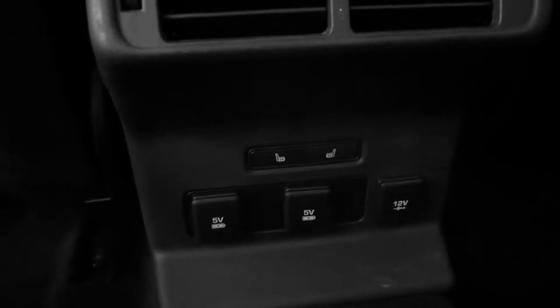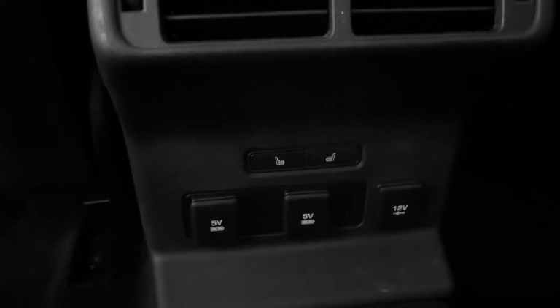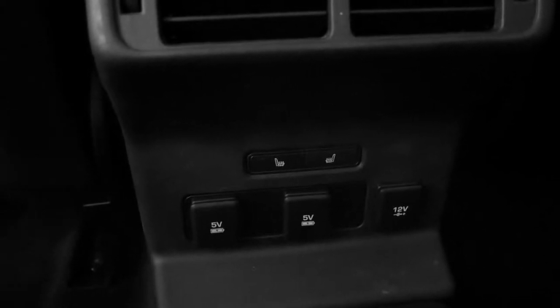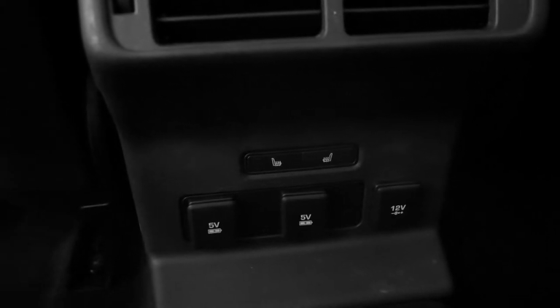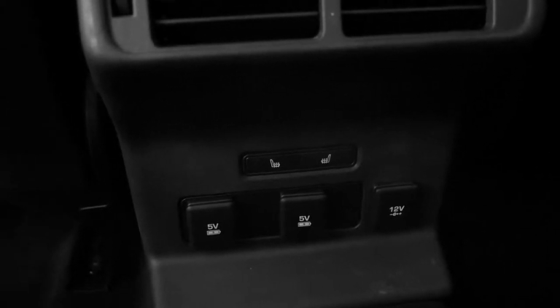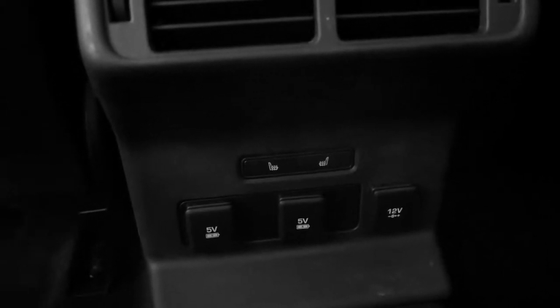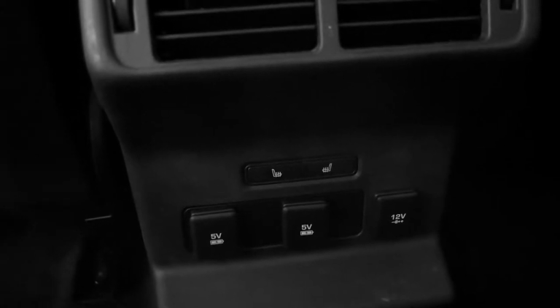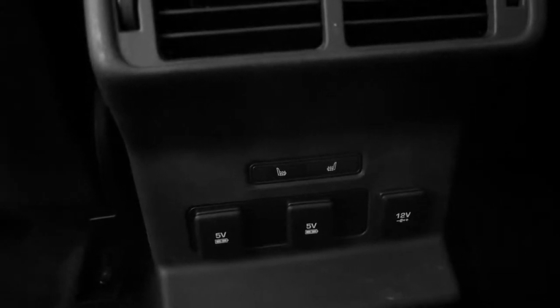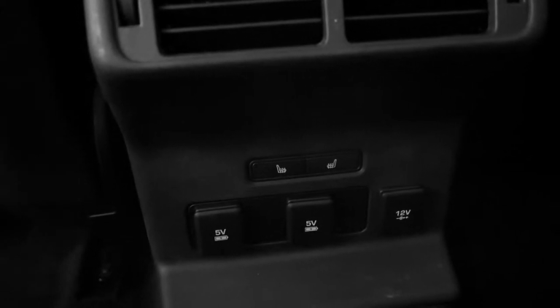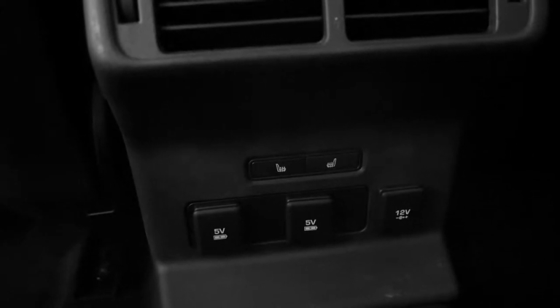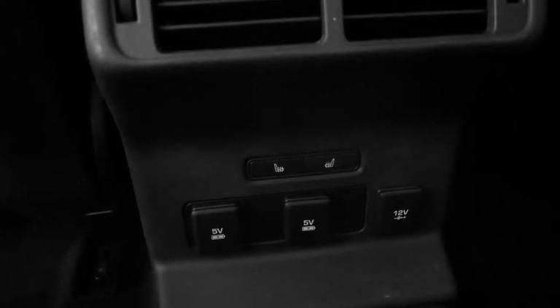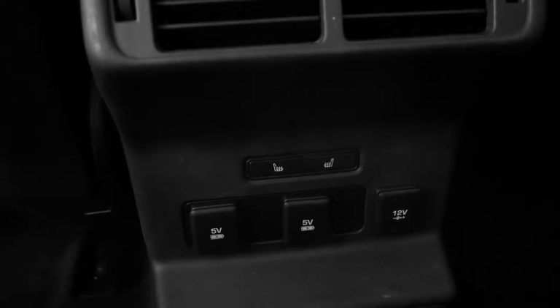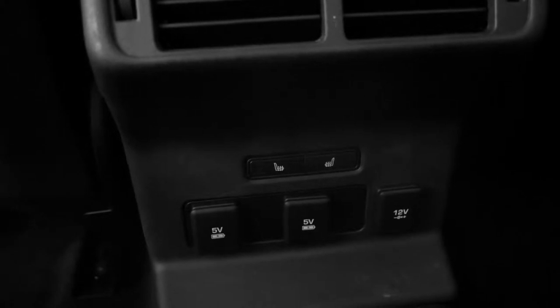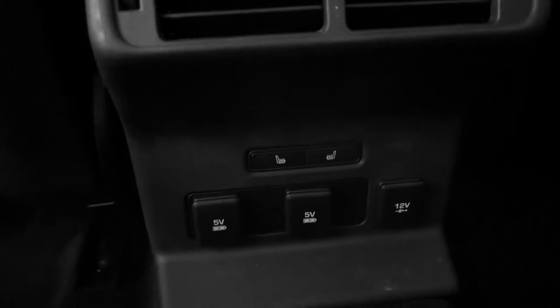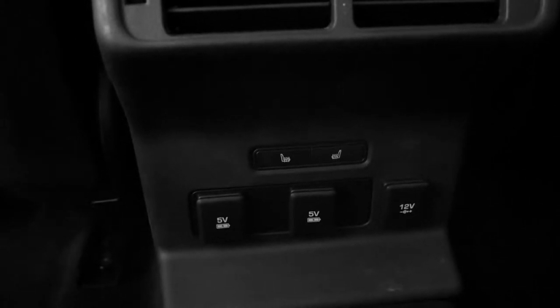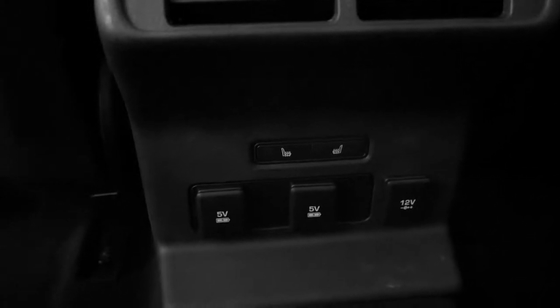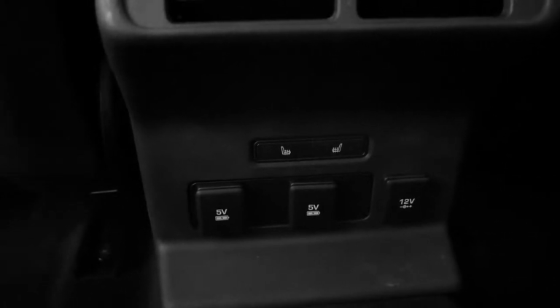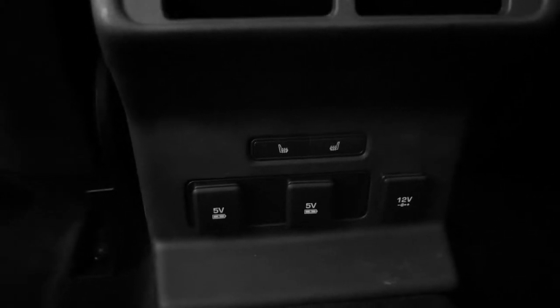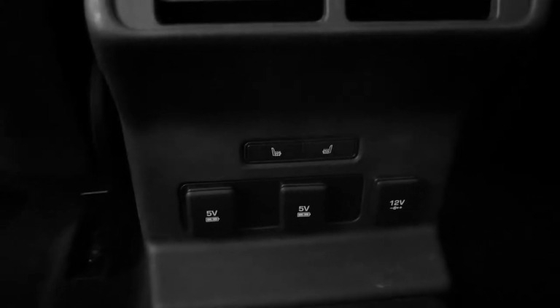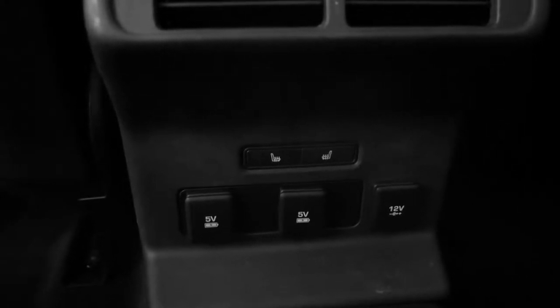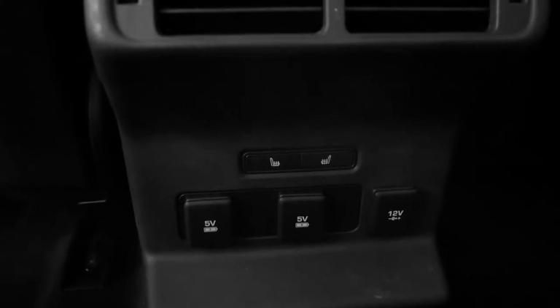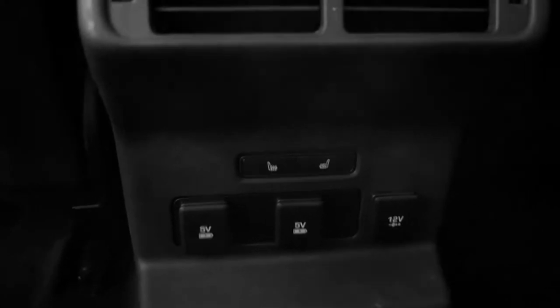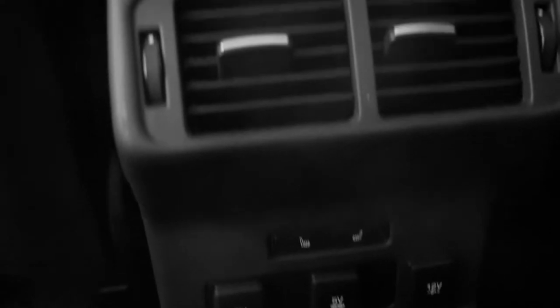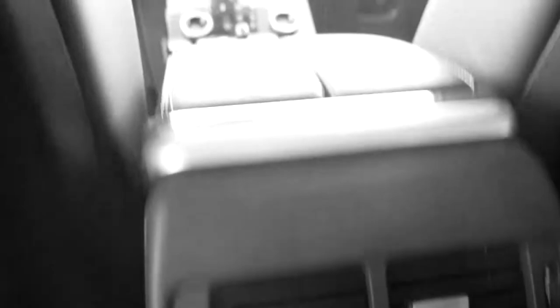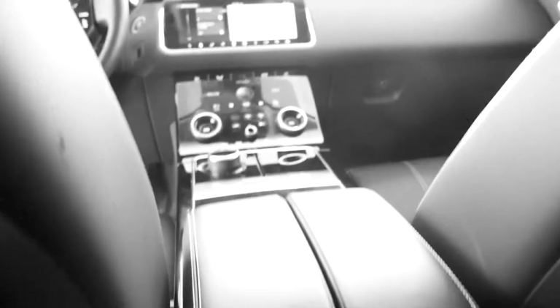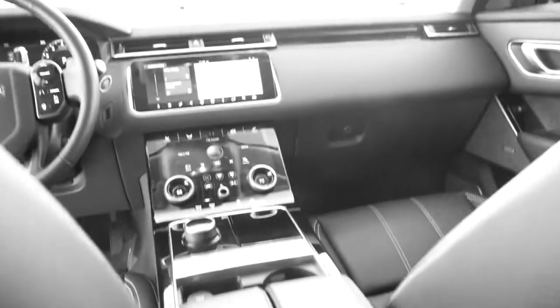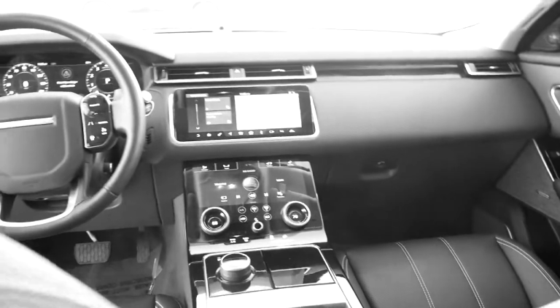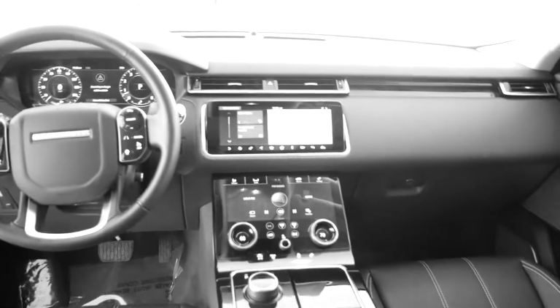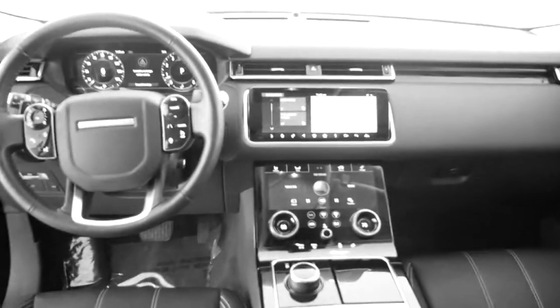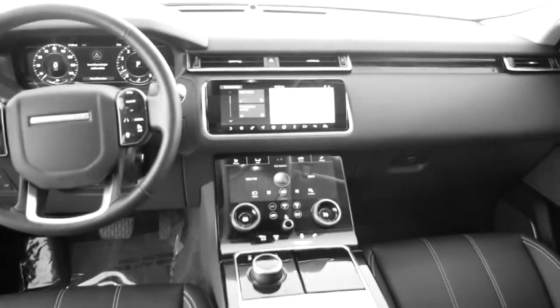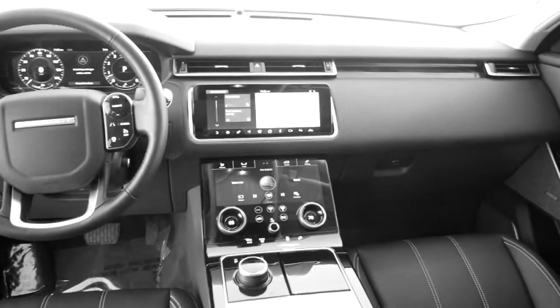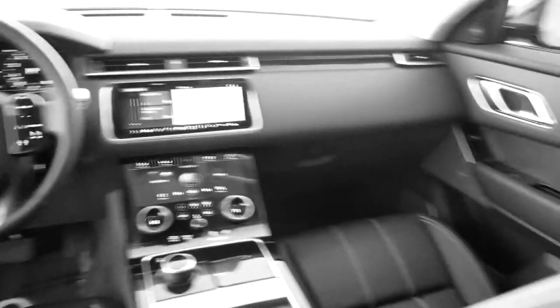There are your heated controls for the heated seats for the rear passengers, which is very nice. And get a better look at that dash.